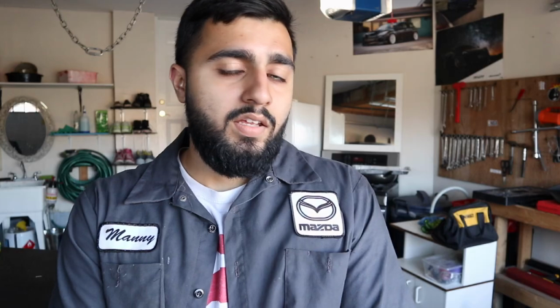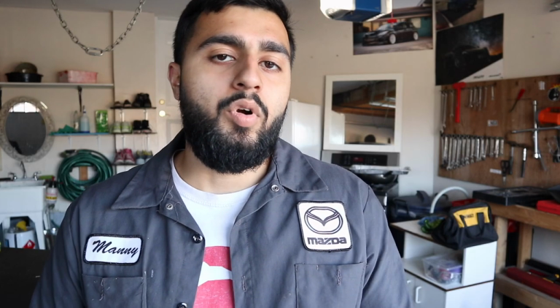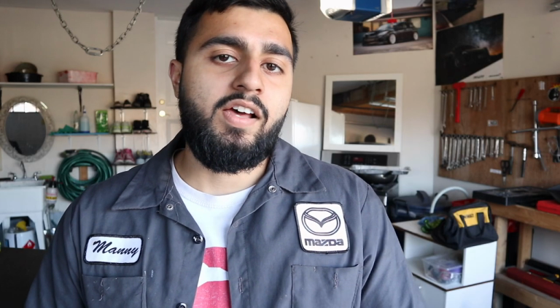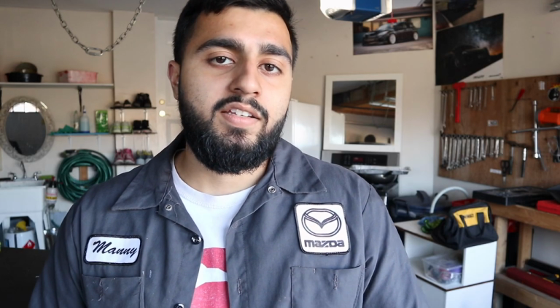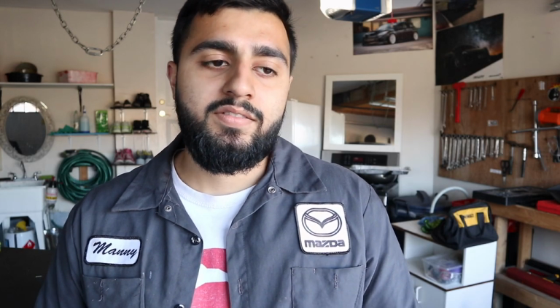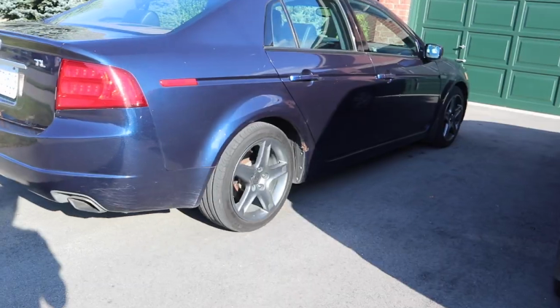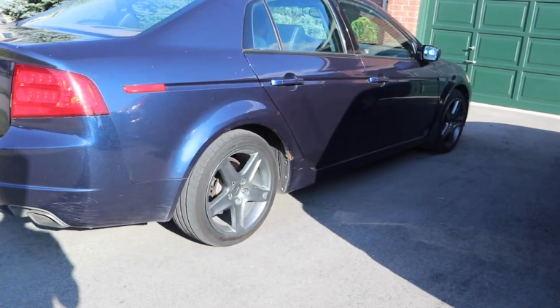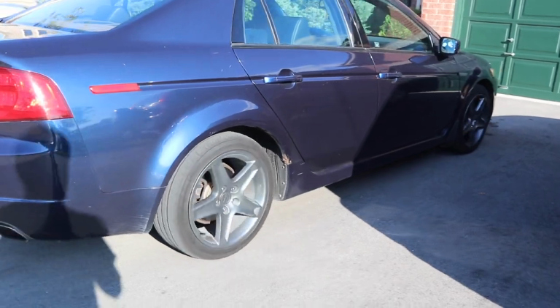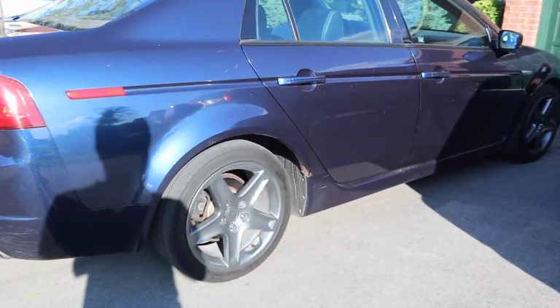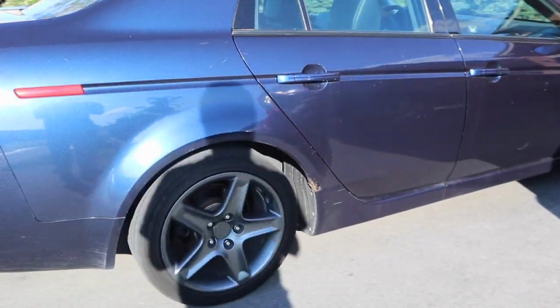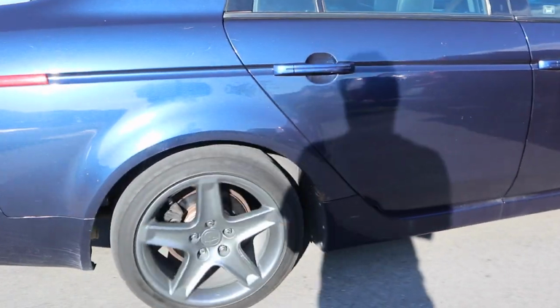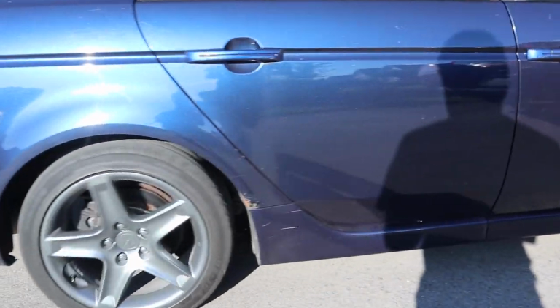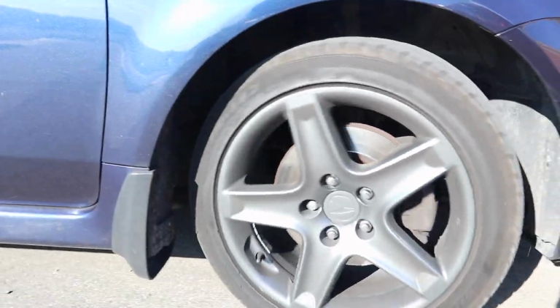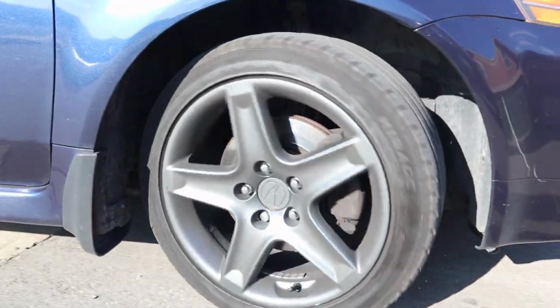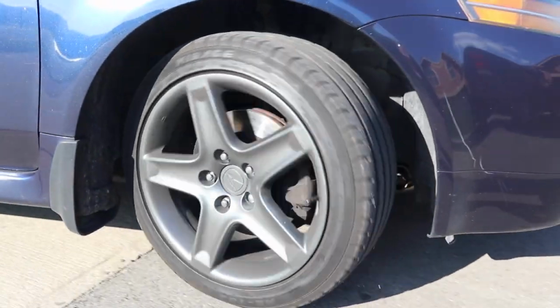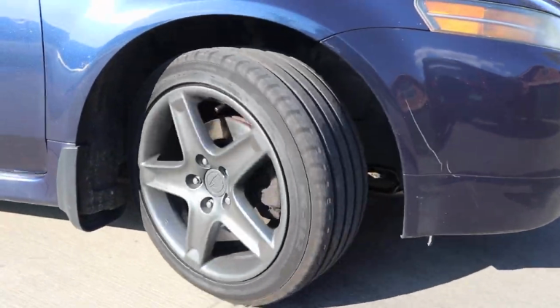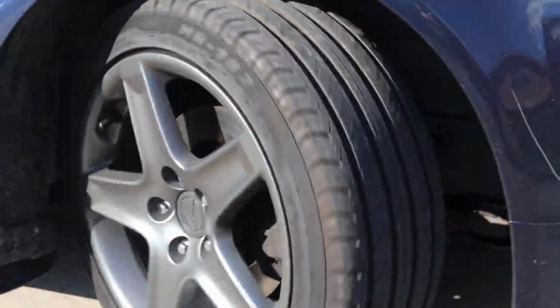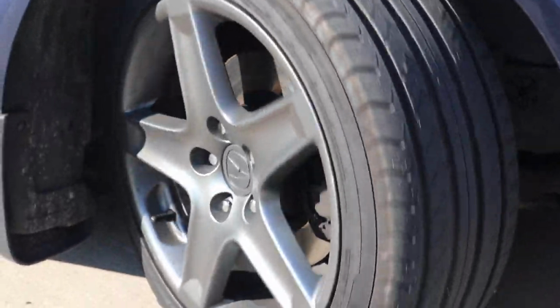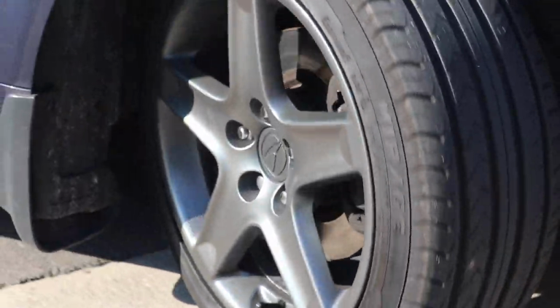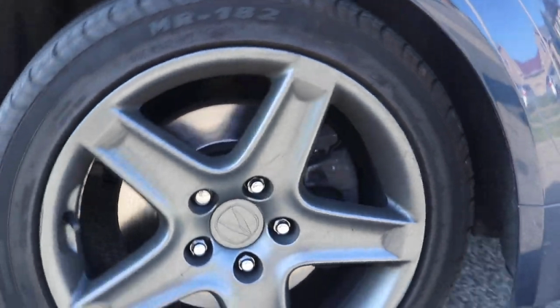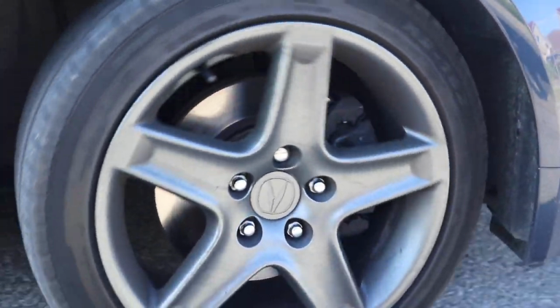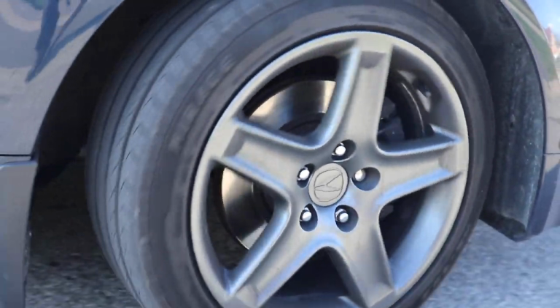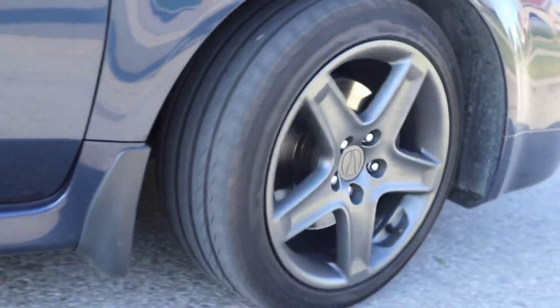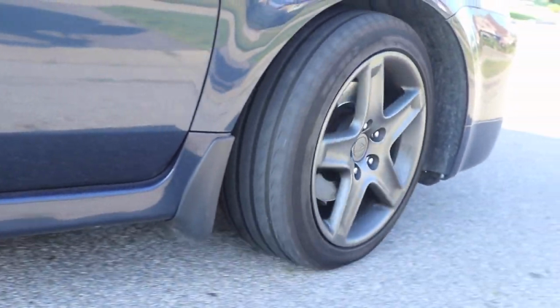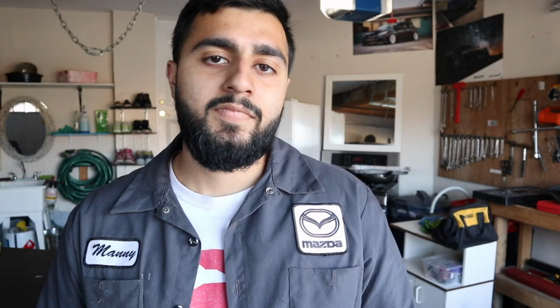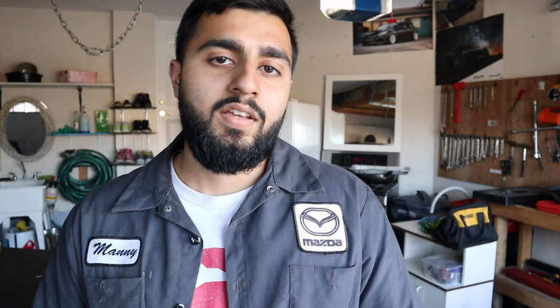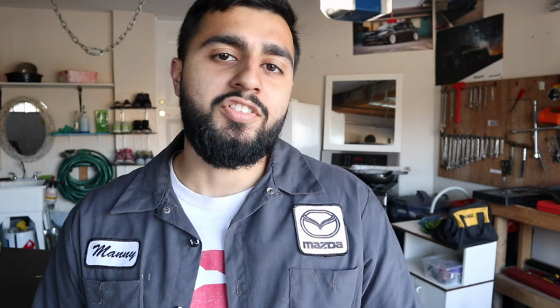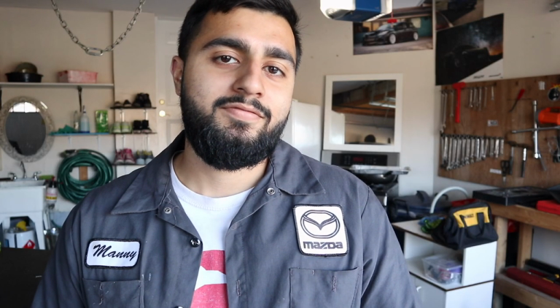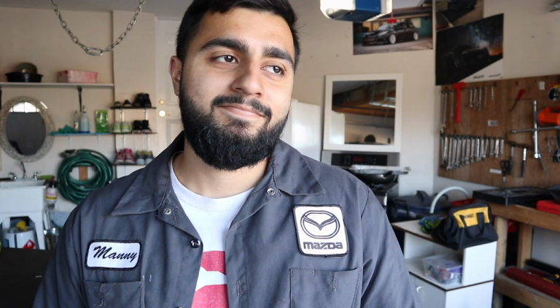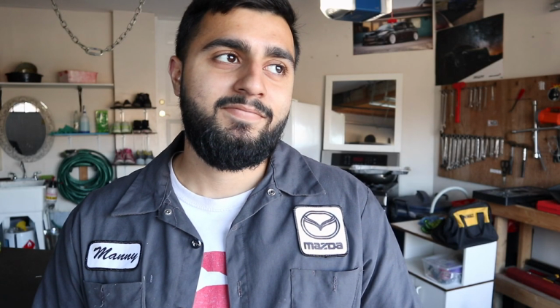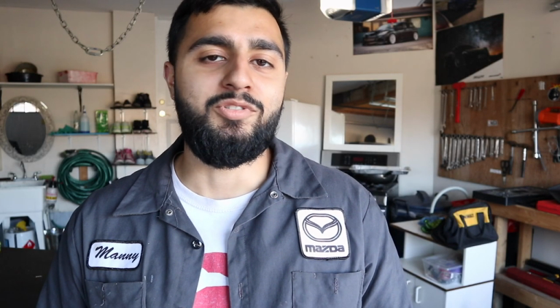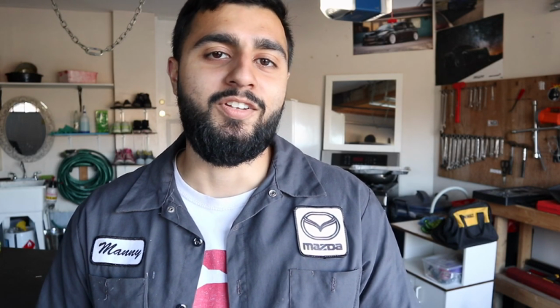If your brakes sound like this... just kidding, but seriously get them fixed.